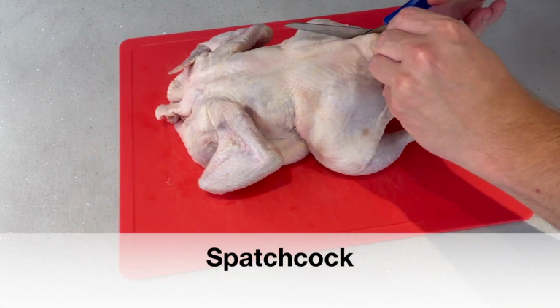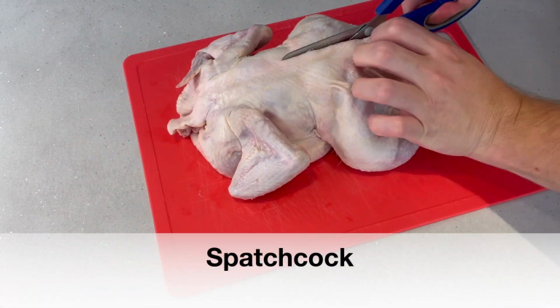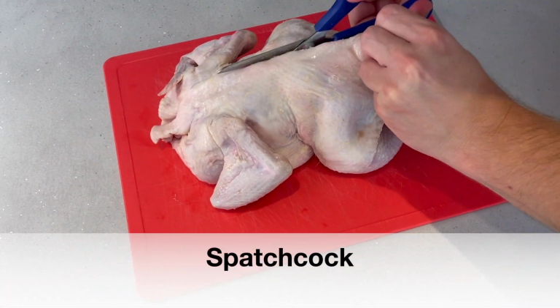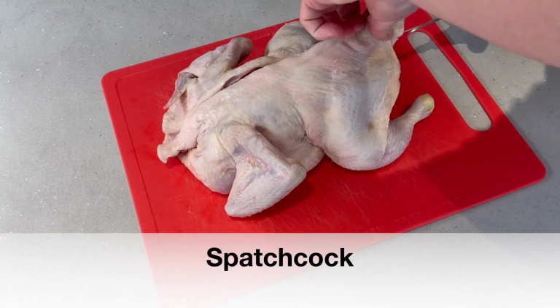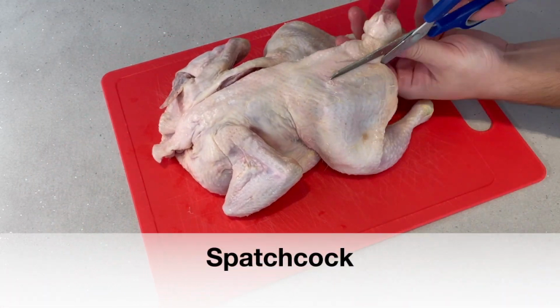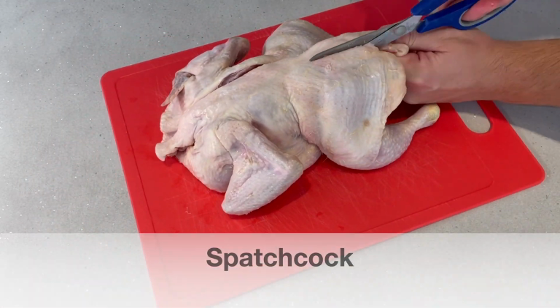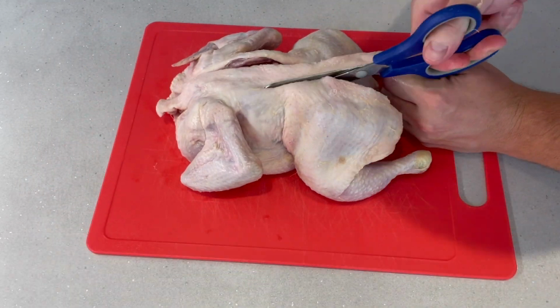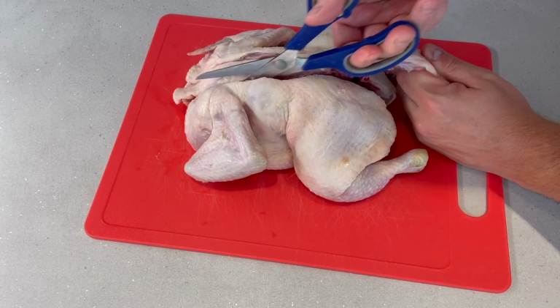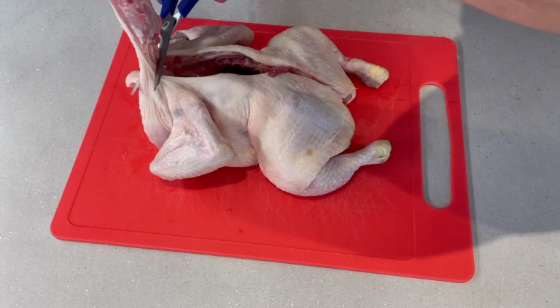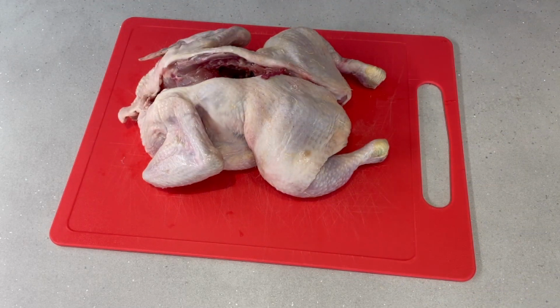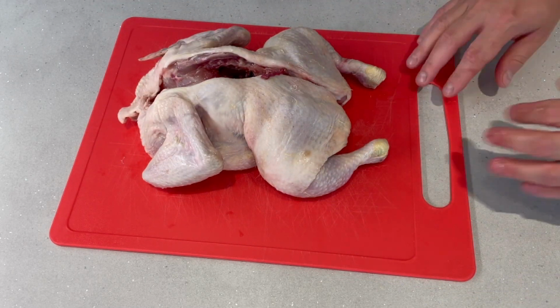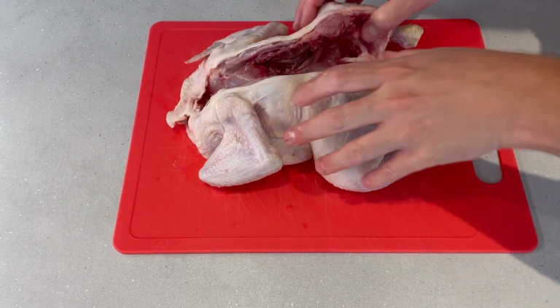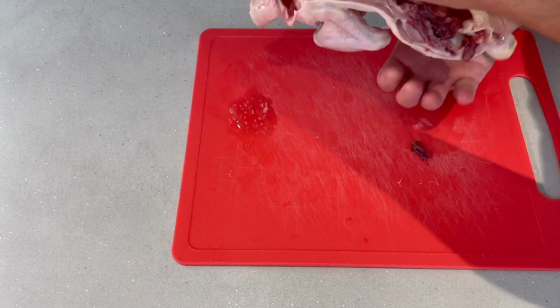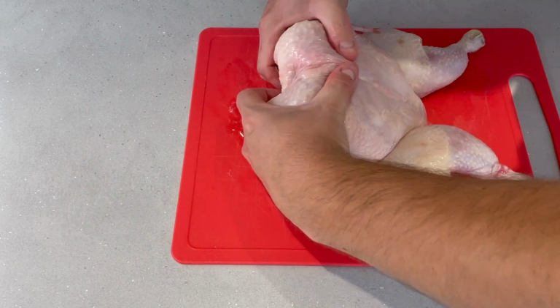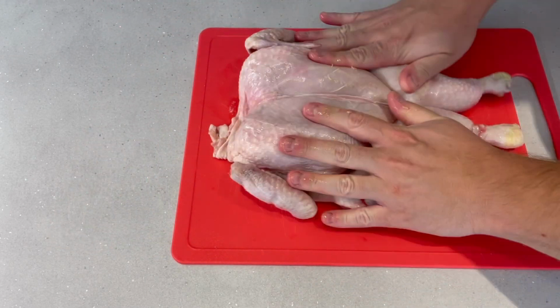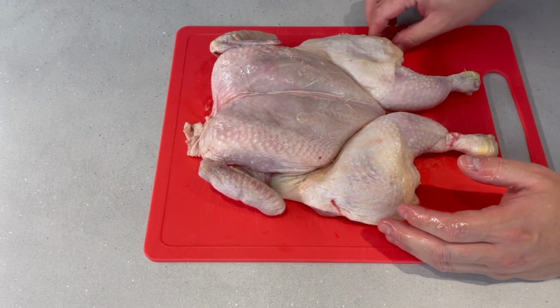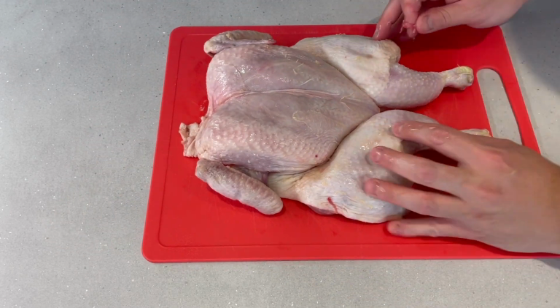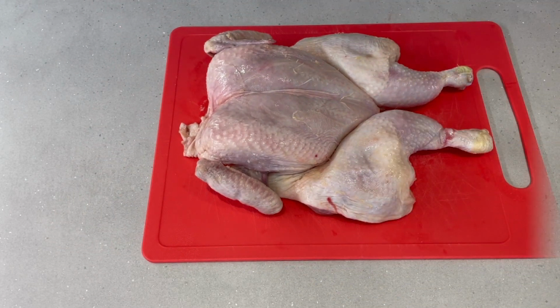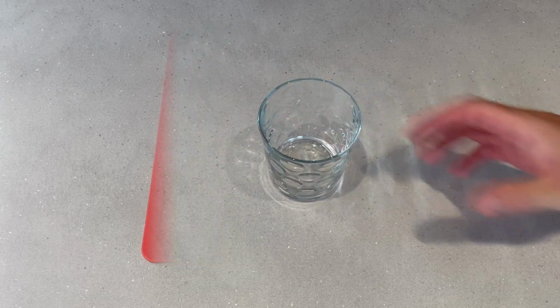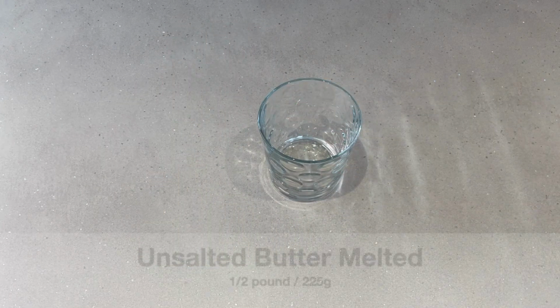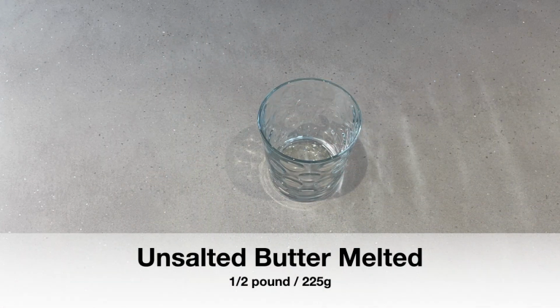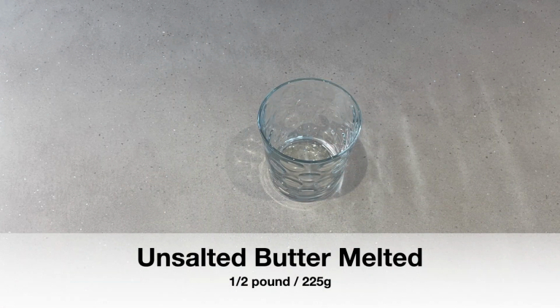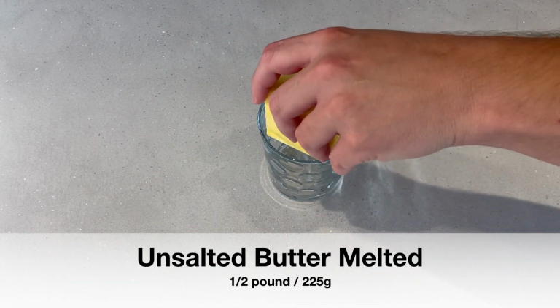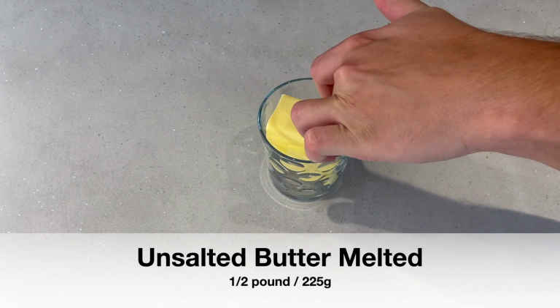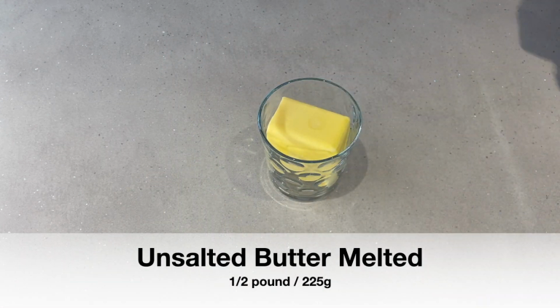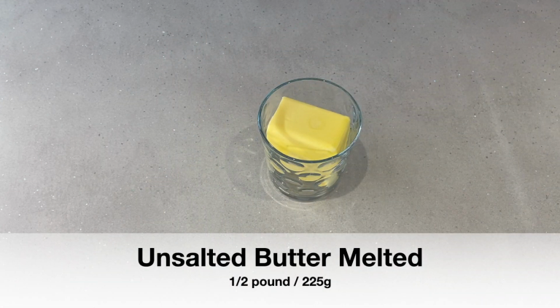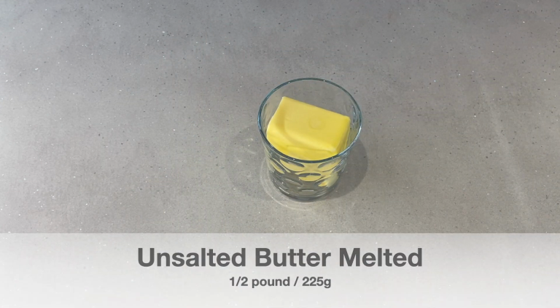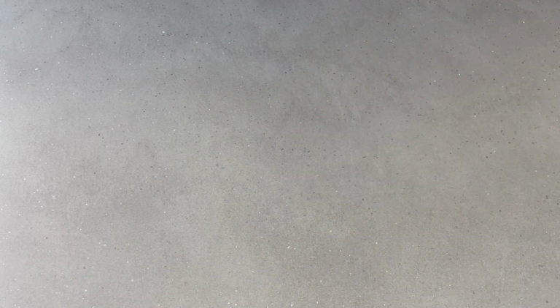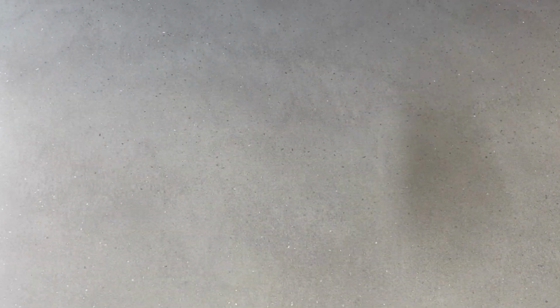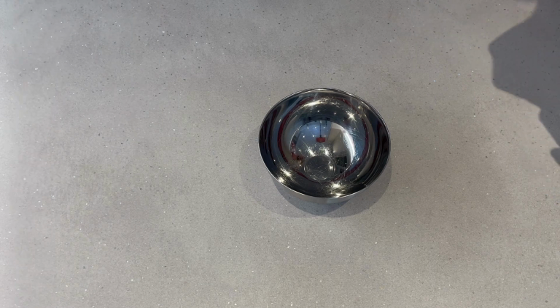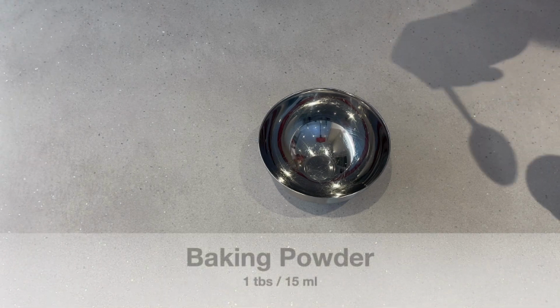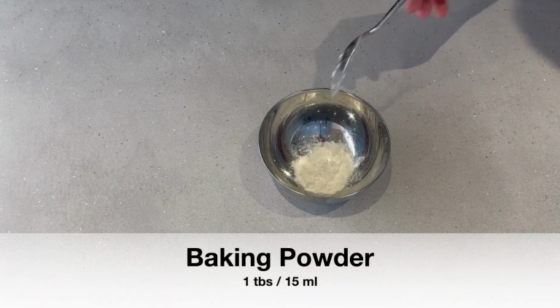The first thing we're going to do is cut the backbone out of this chicken, then lay it open with the breast side up. Then we're going to take some unsalted butter — about half a pound's worth — and just melt that in the microwave.